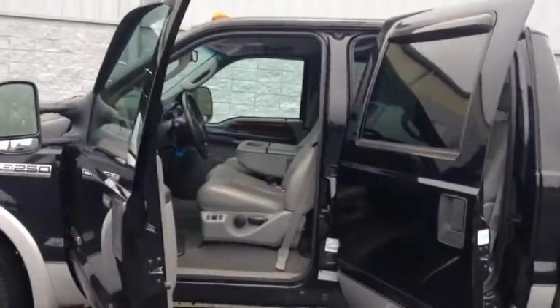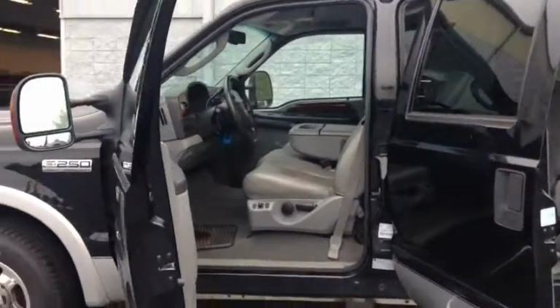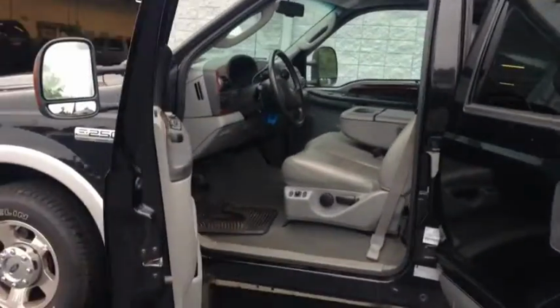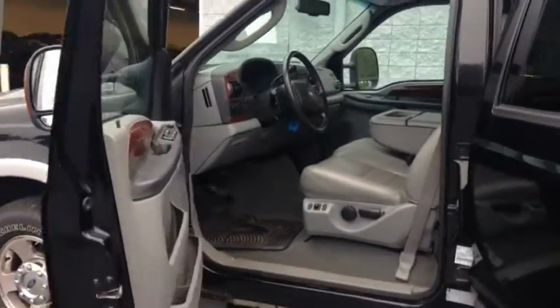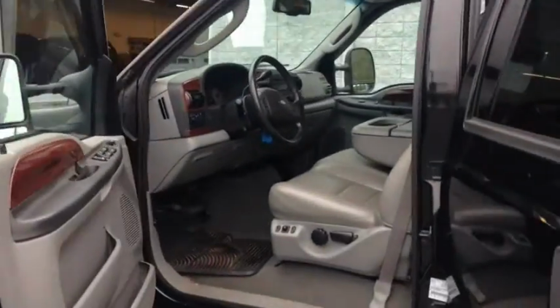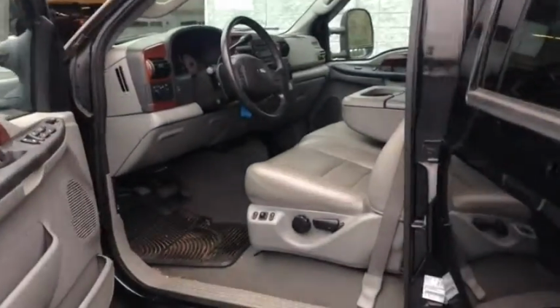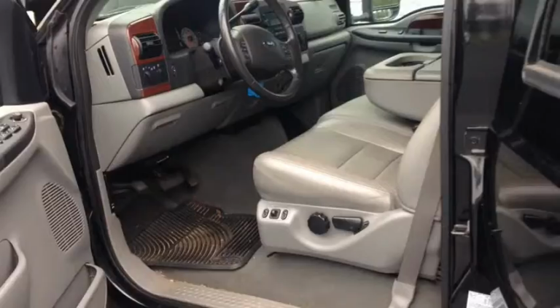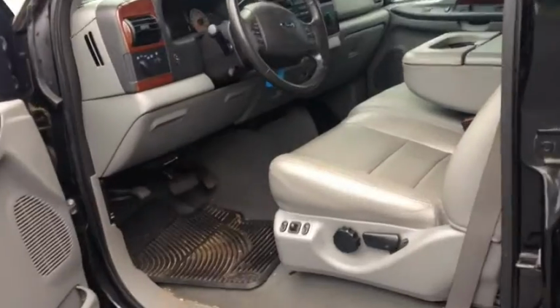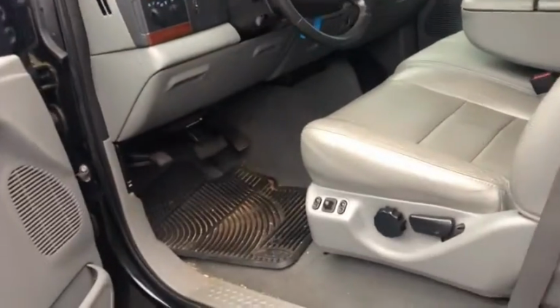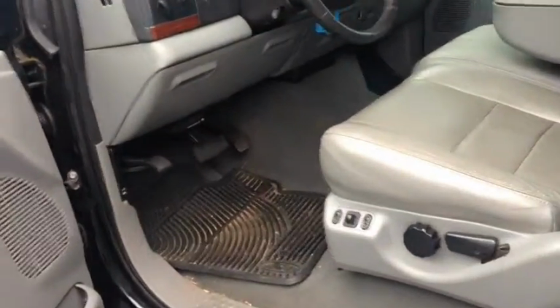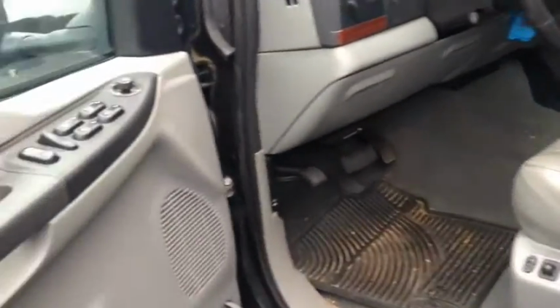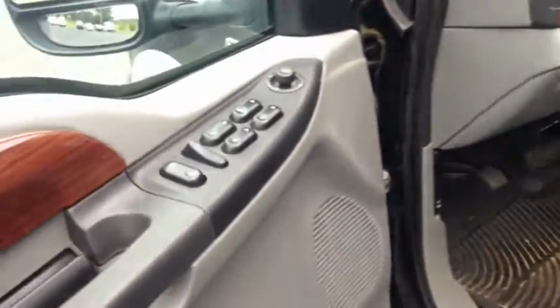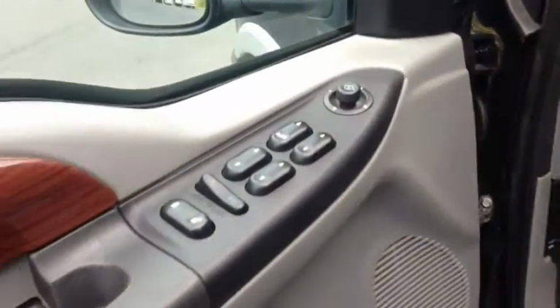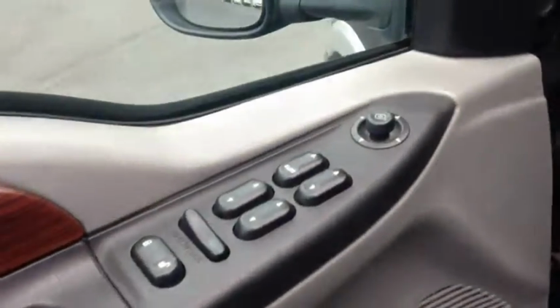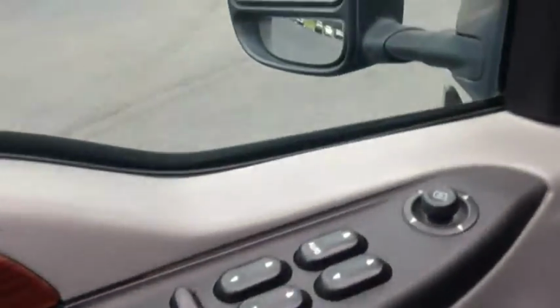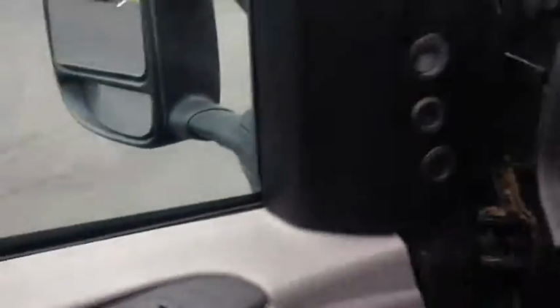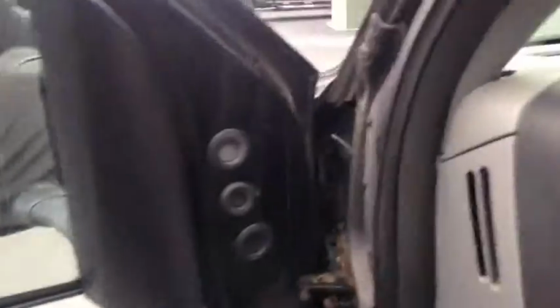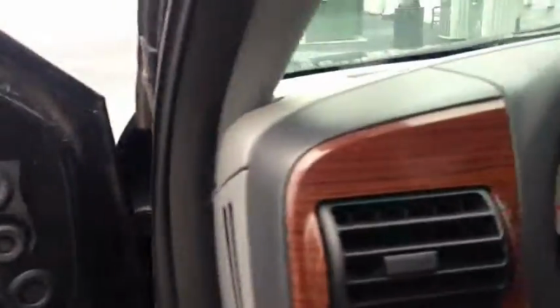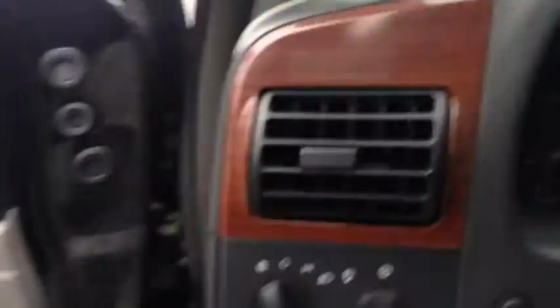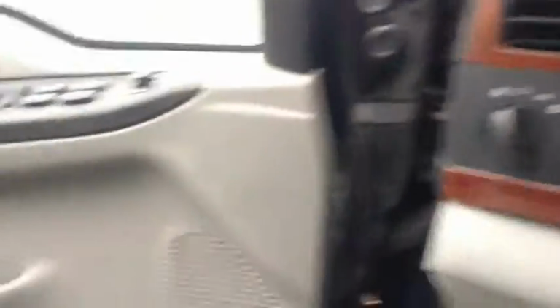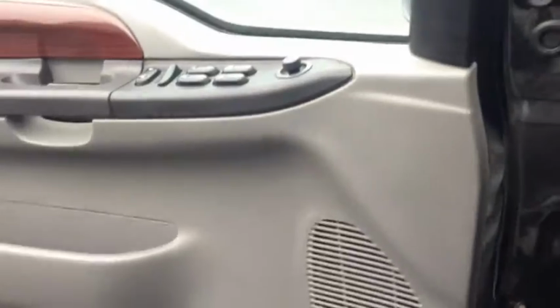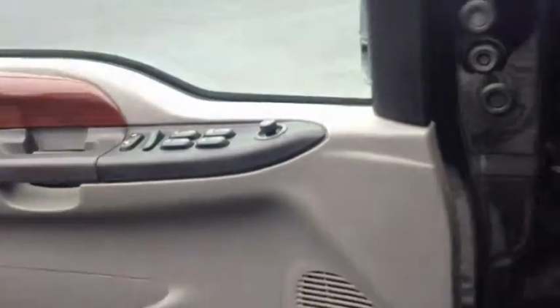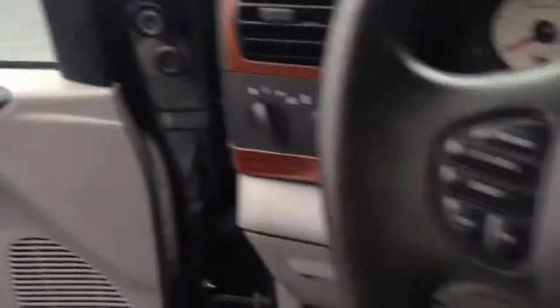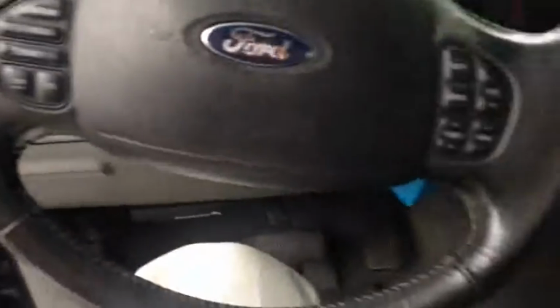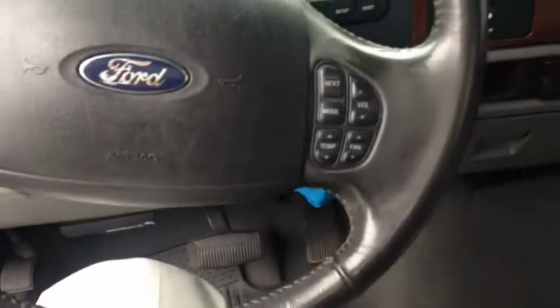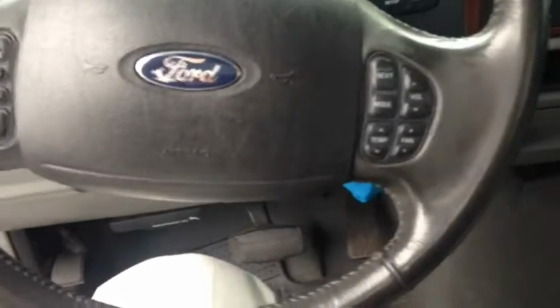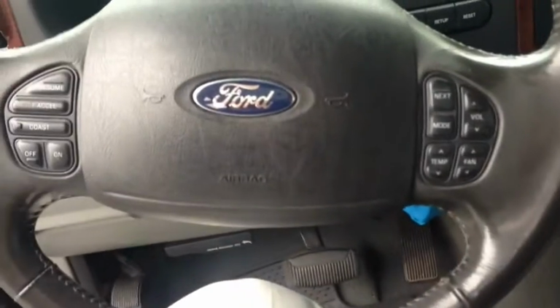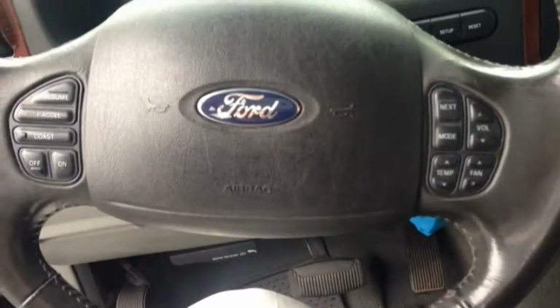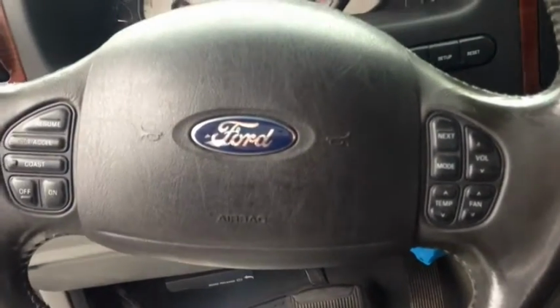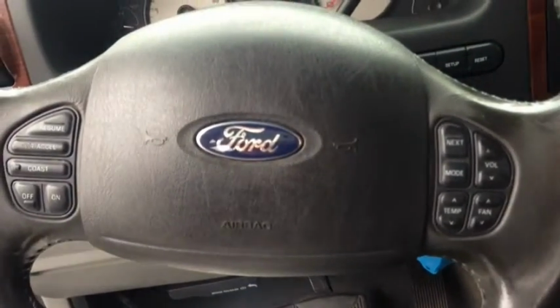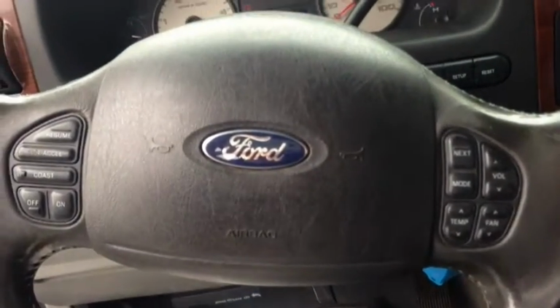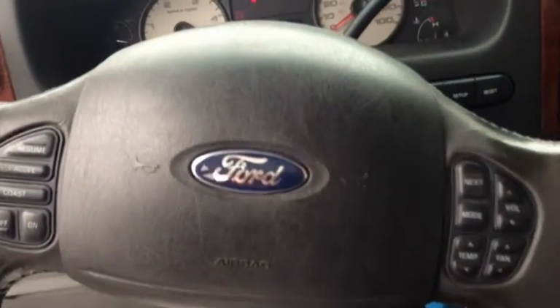Go ahead and take it on the inside. Leather seats, powered seats, power windows, power locks, power side mirrors as well. Got your cruise control and volume controls right there.